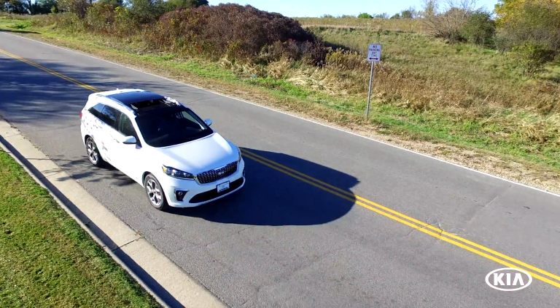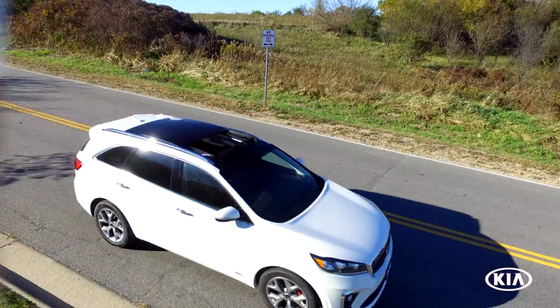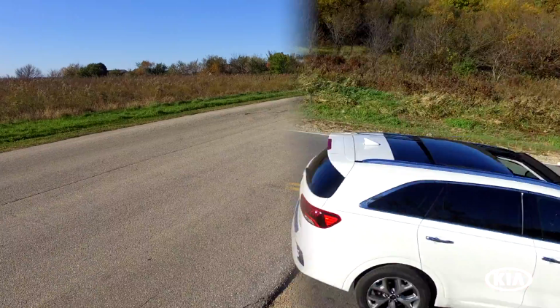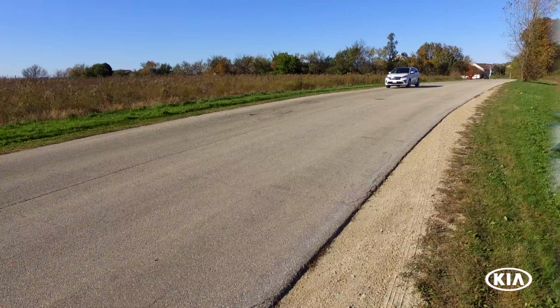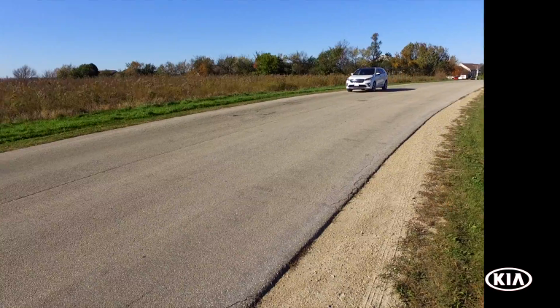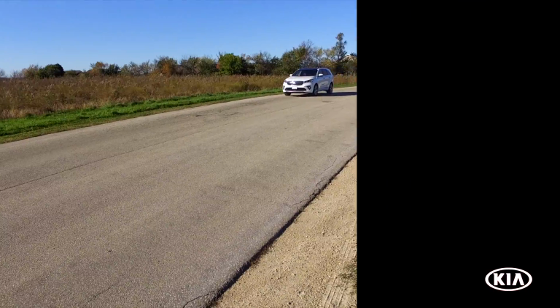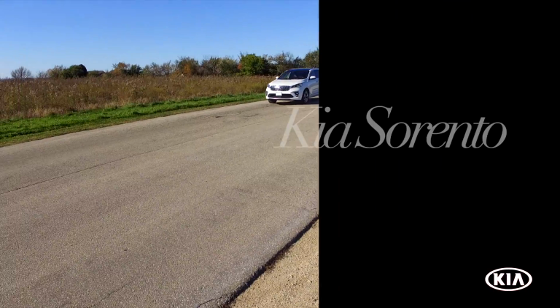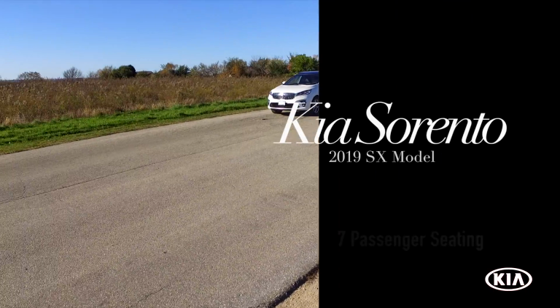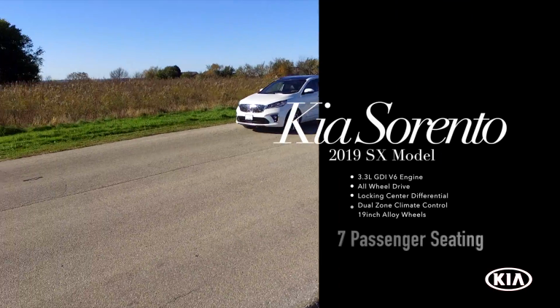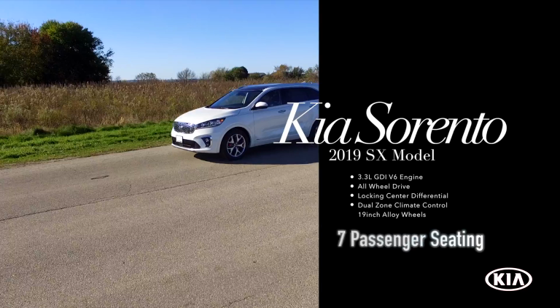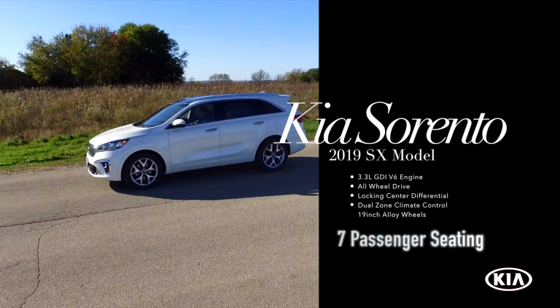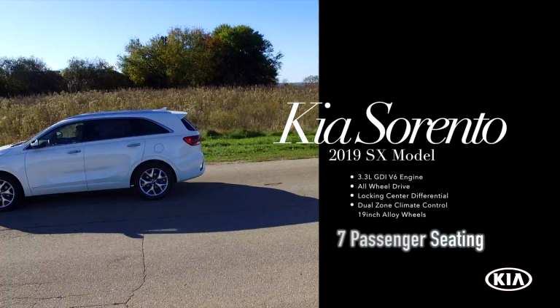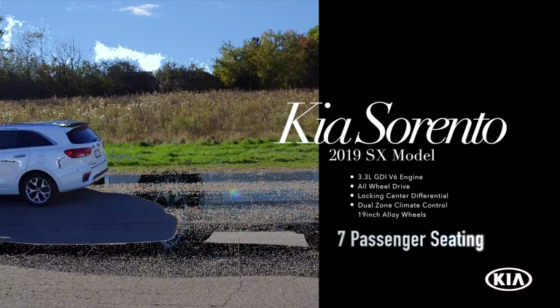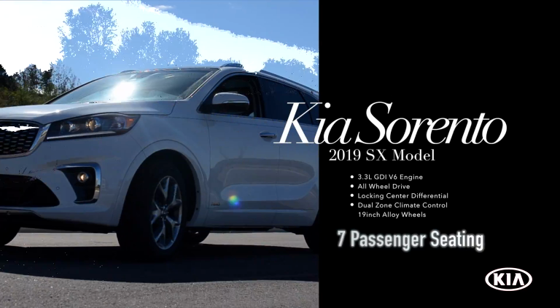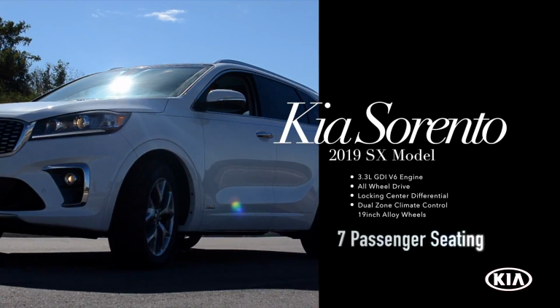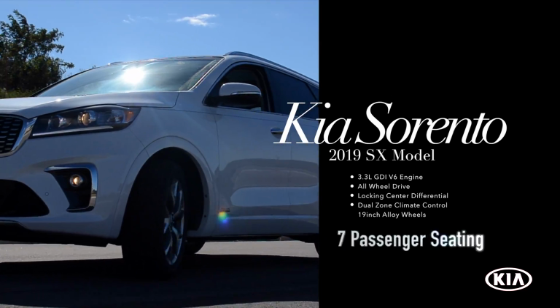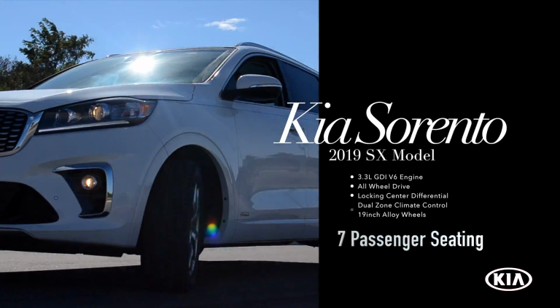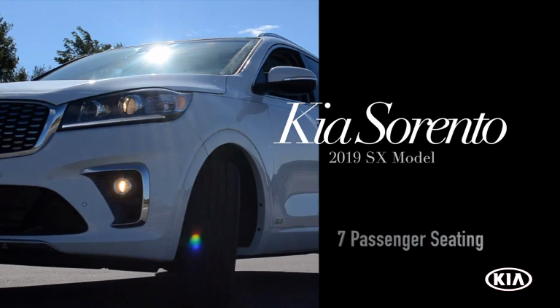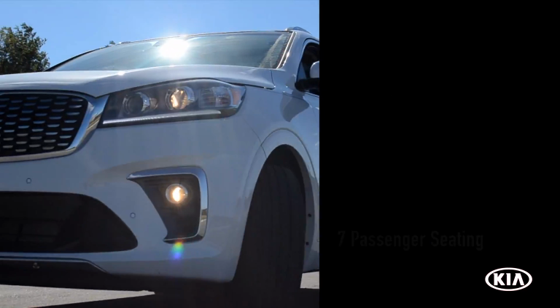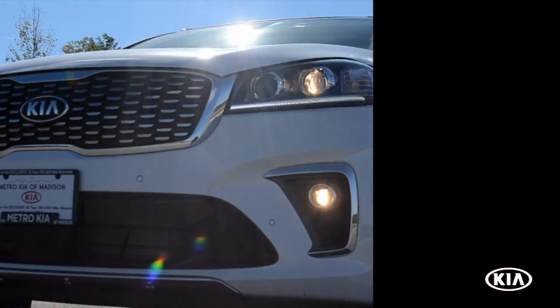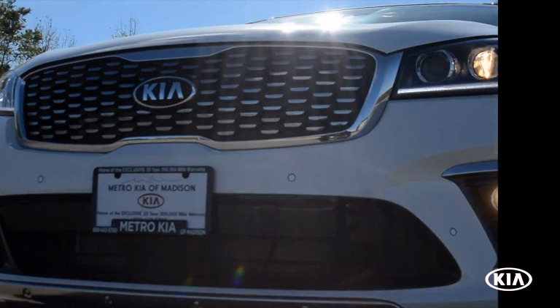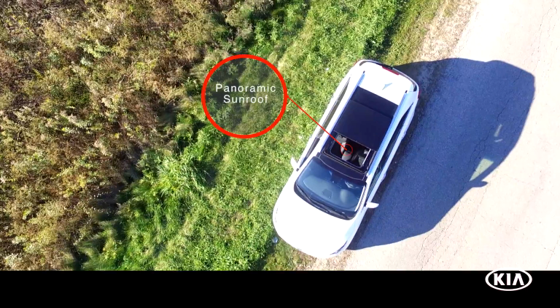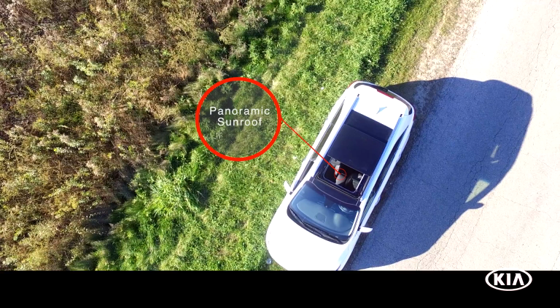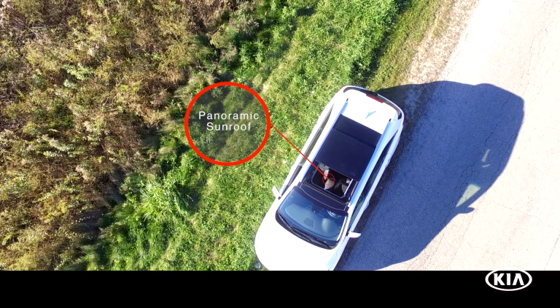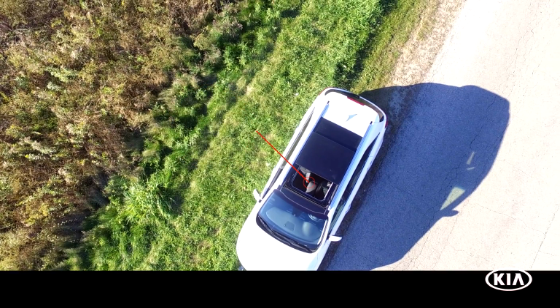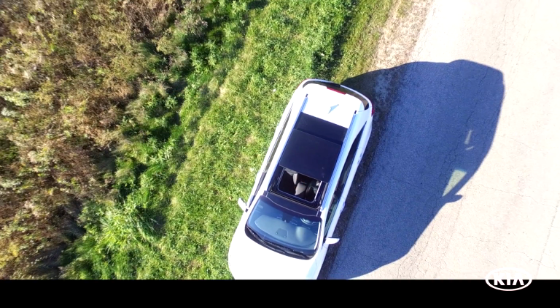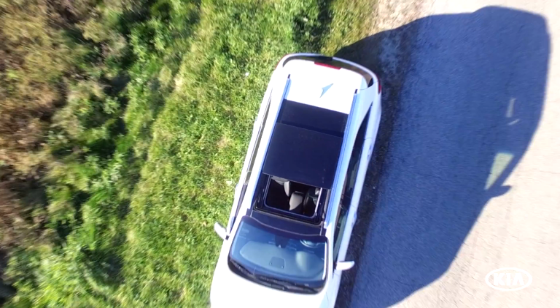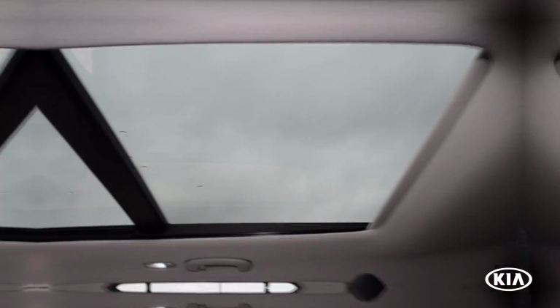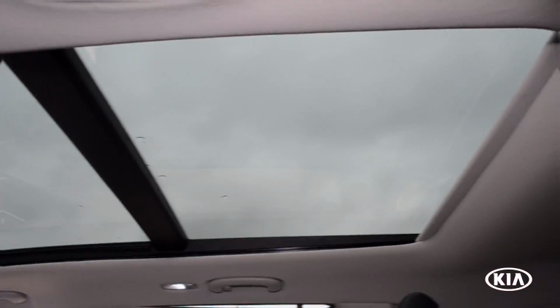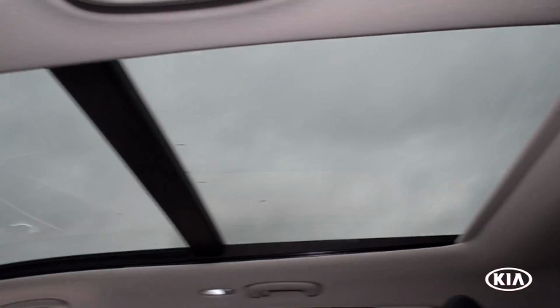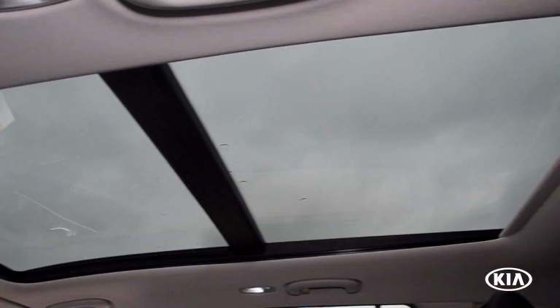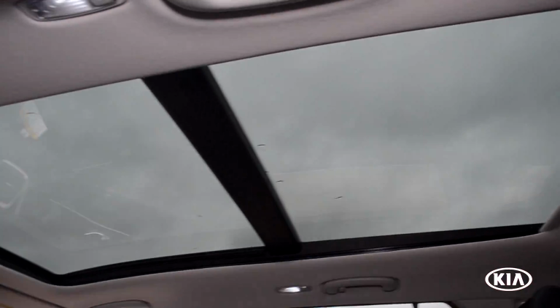The smooth-riding mid-size SUV seats 7 passengers. The Kia Sorento comes with a 3.3-liter V6 GDI engine and a panorama sunroof with a power shade.